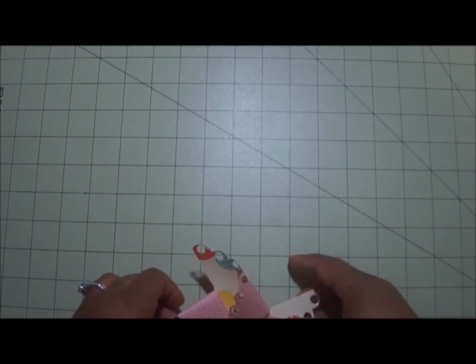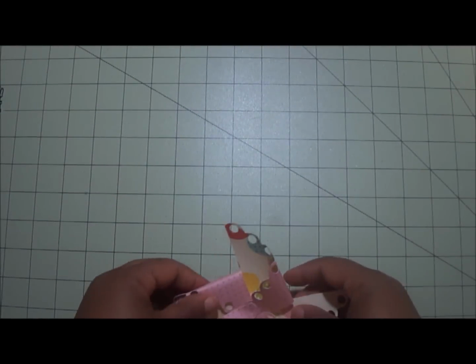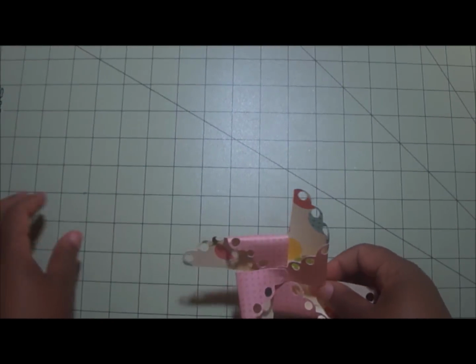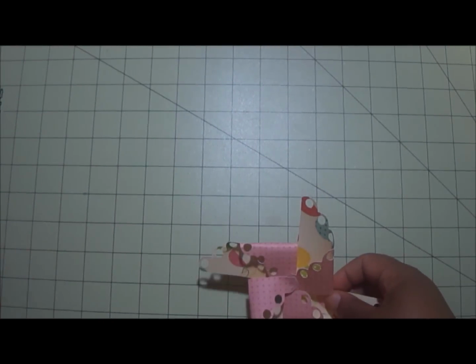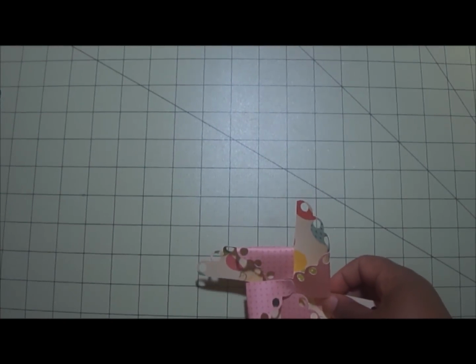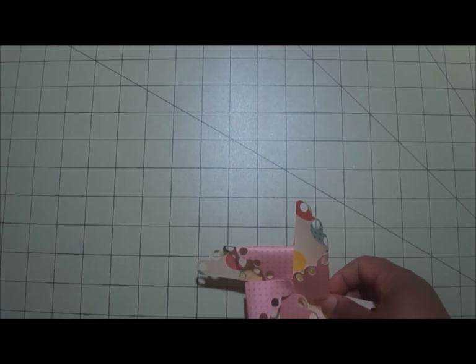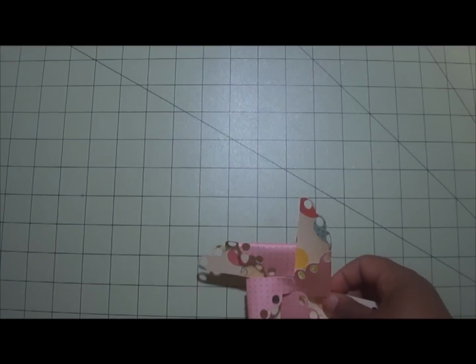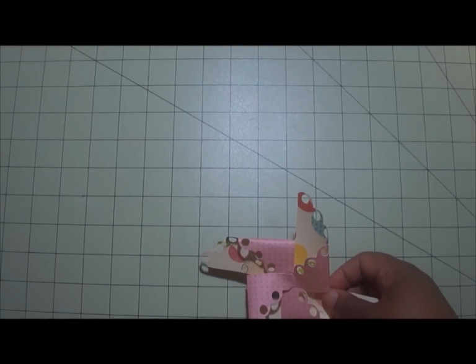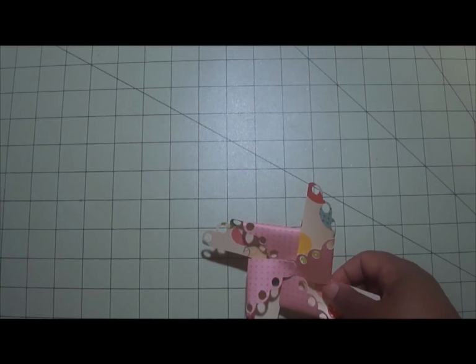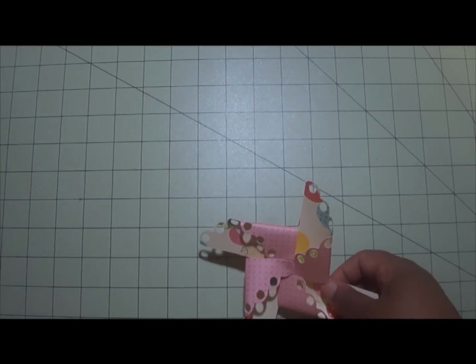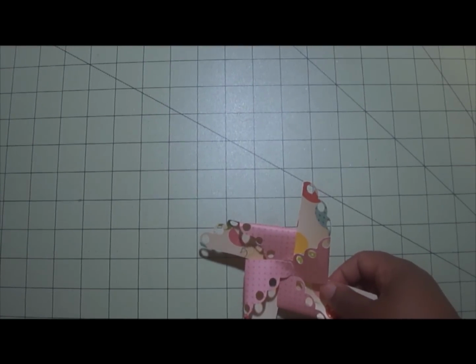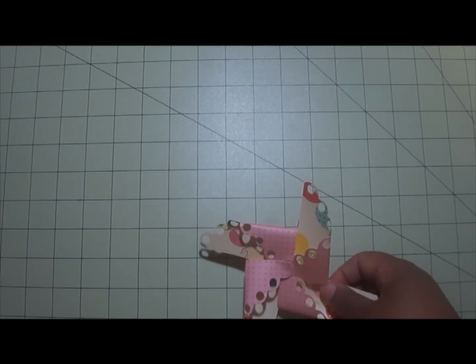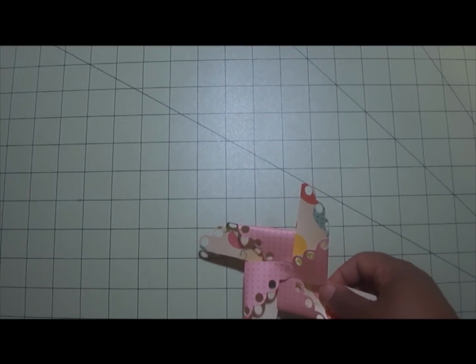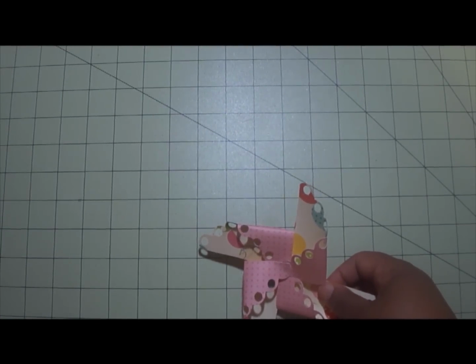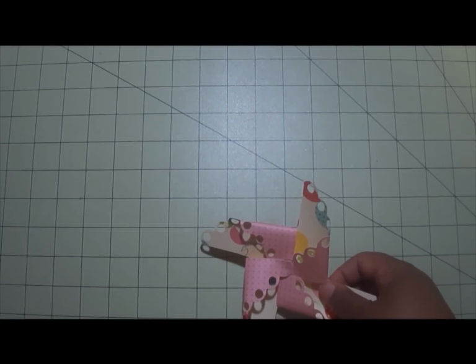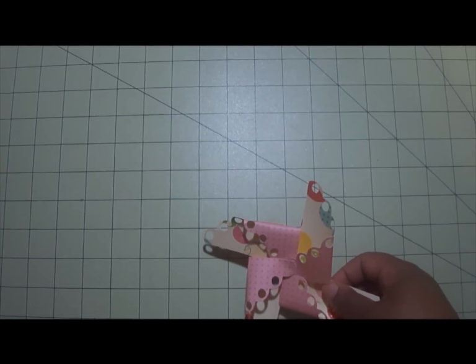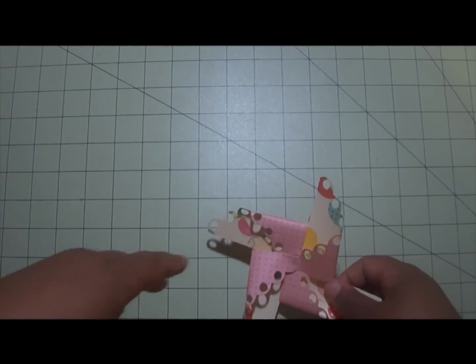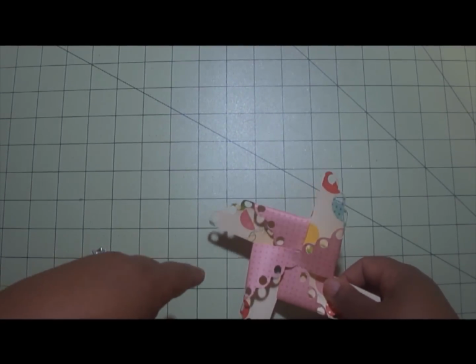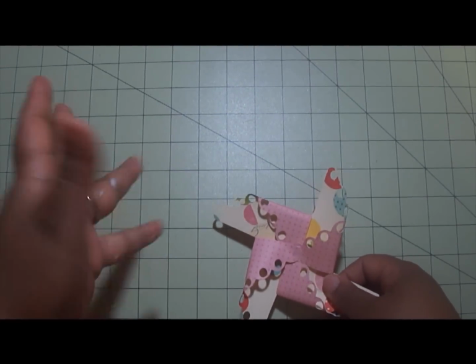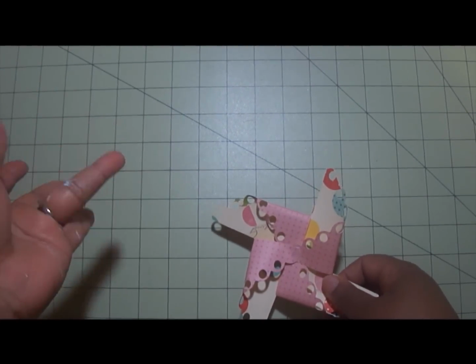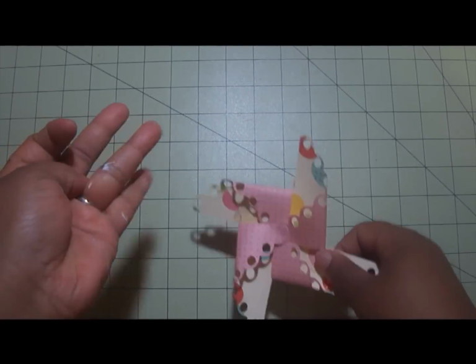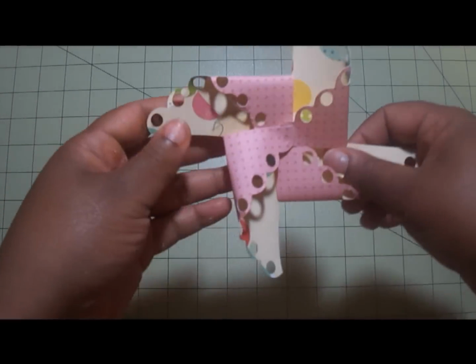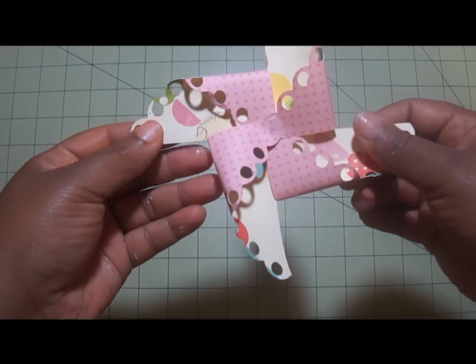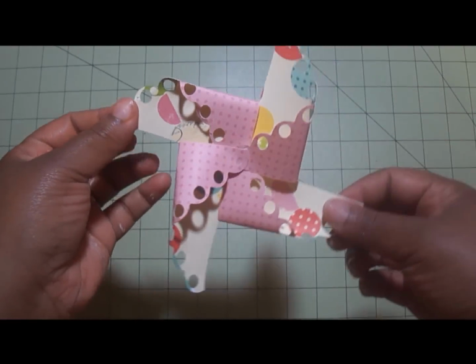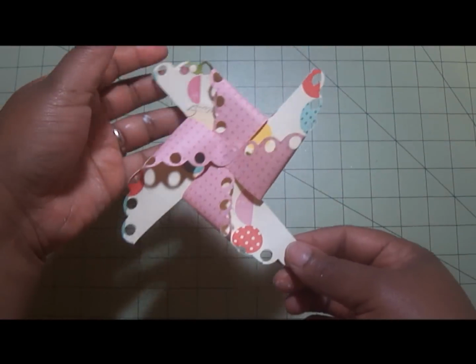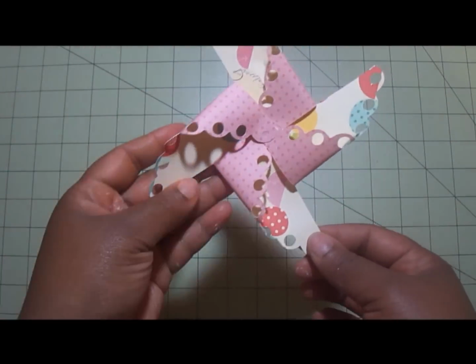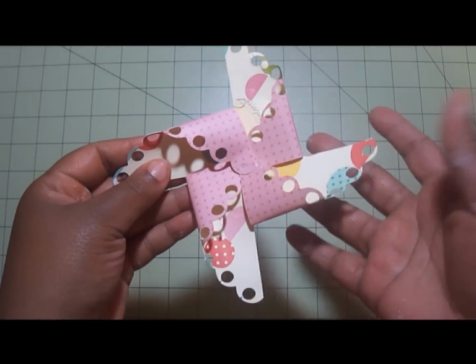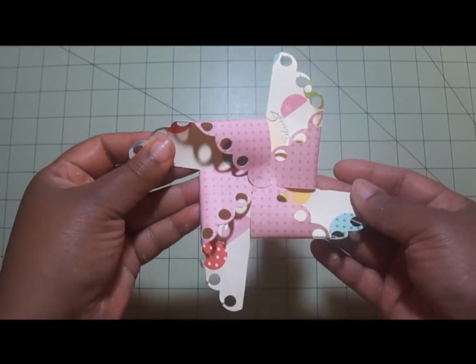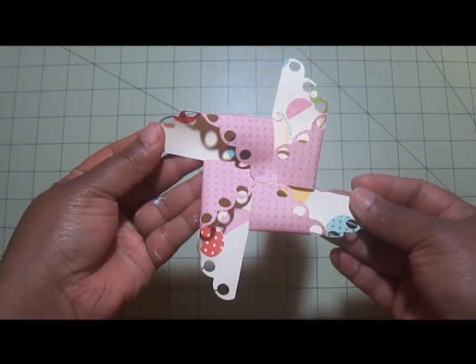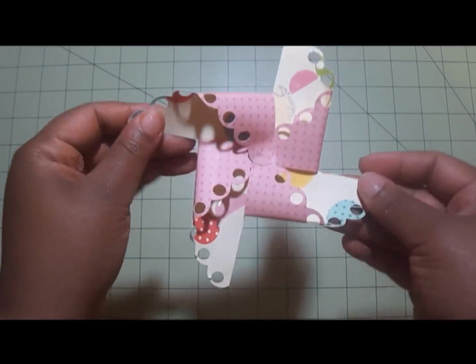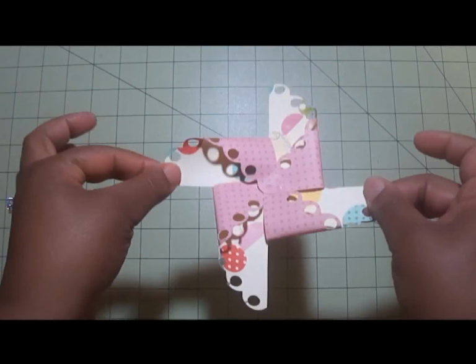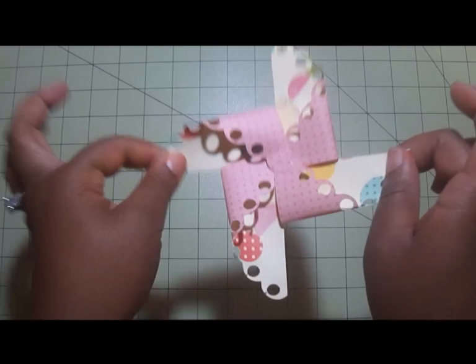Hey everybody, it's Tamika and I'm coming to you today with two cards and a layout that I created for the Cutting Cafe — I will post the information below. This week's challenge was to use Regina's Pinwheel Set, which is so cute.